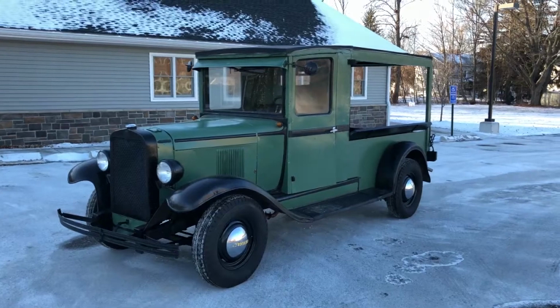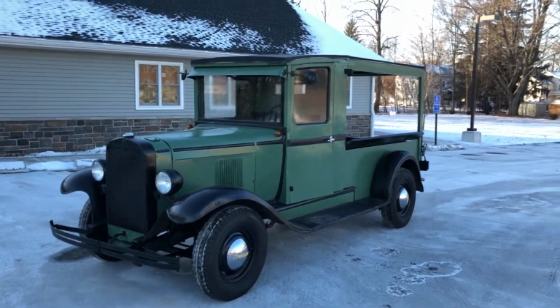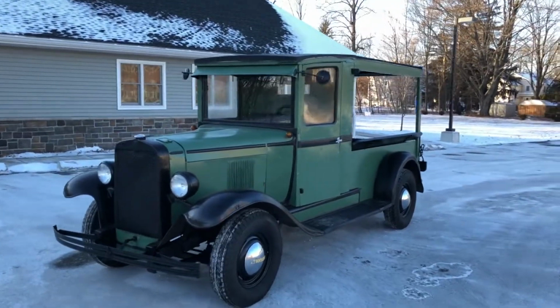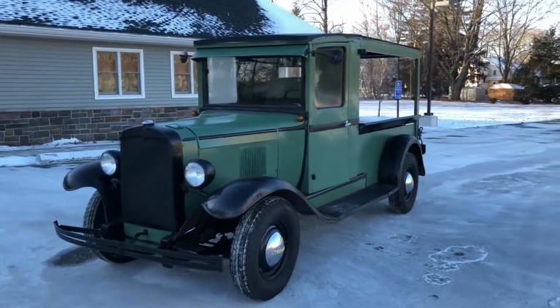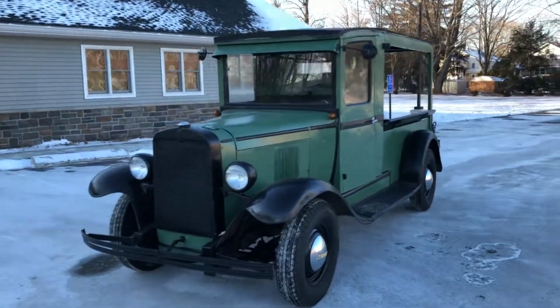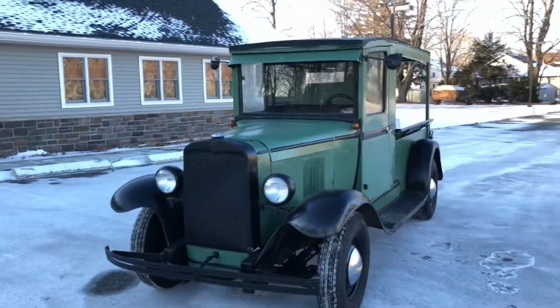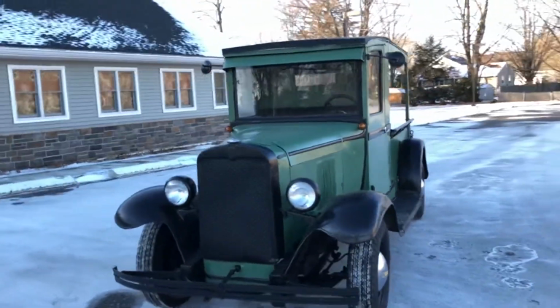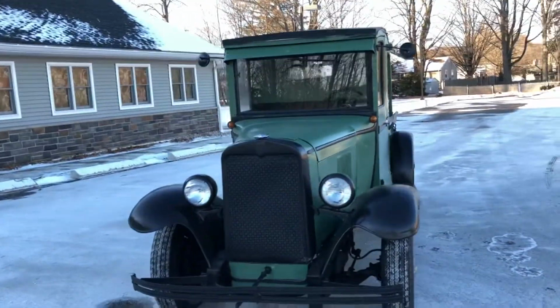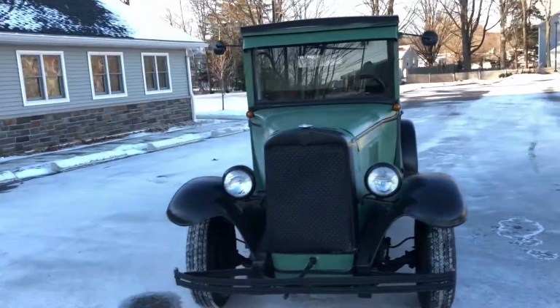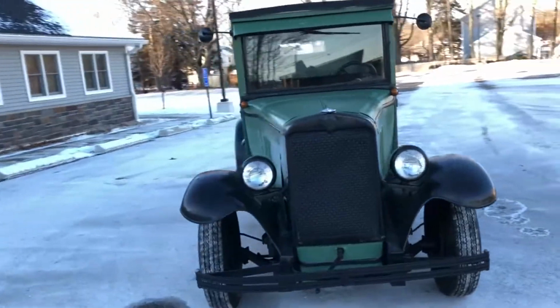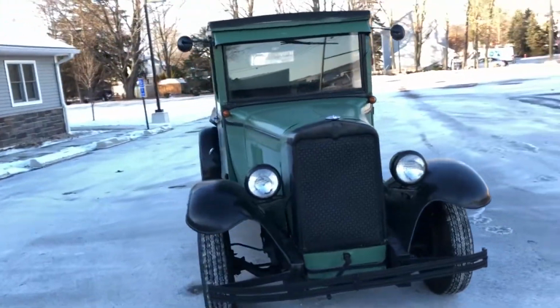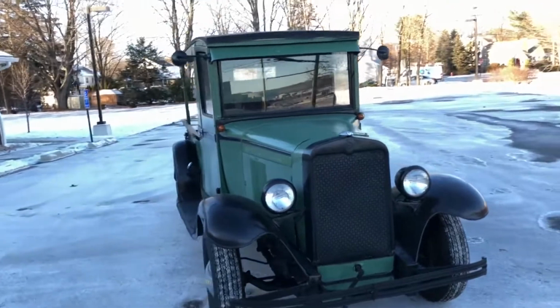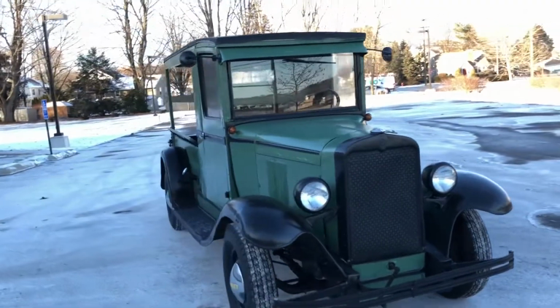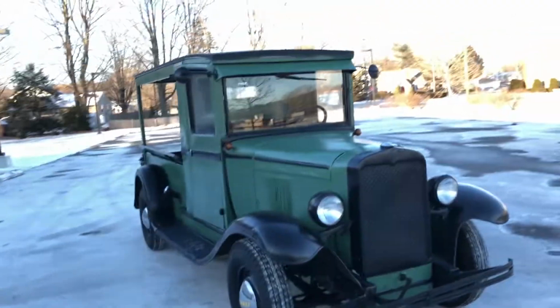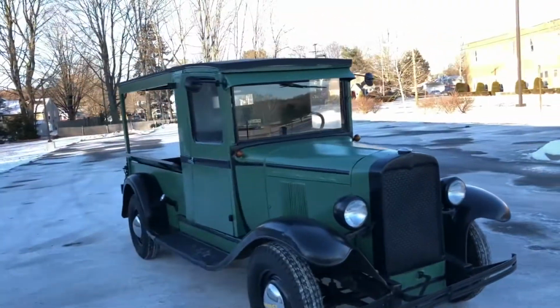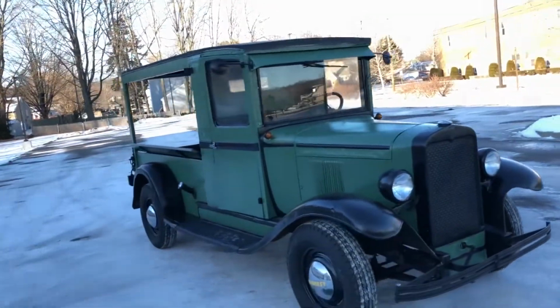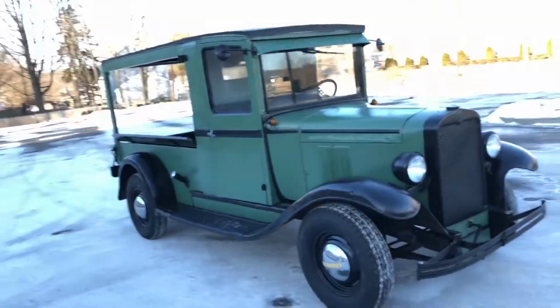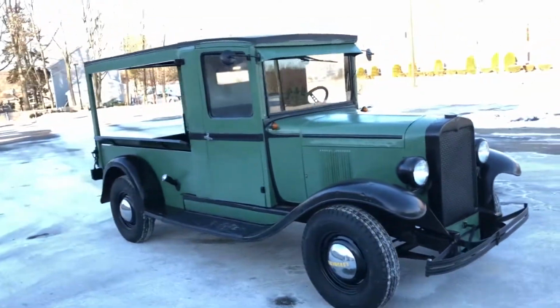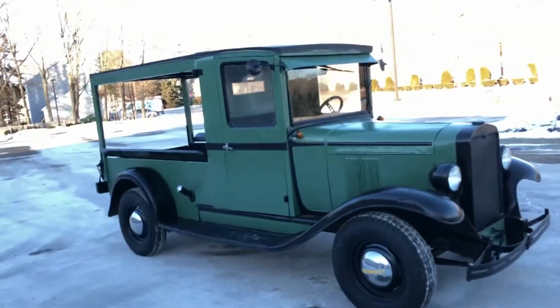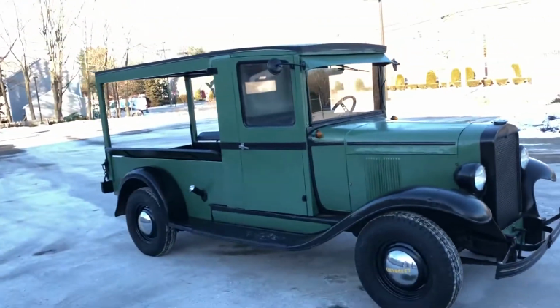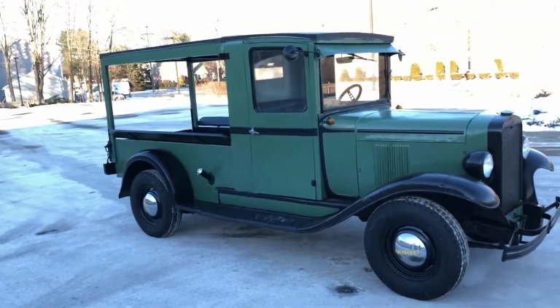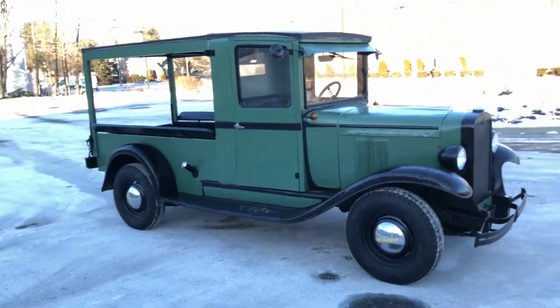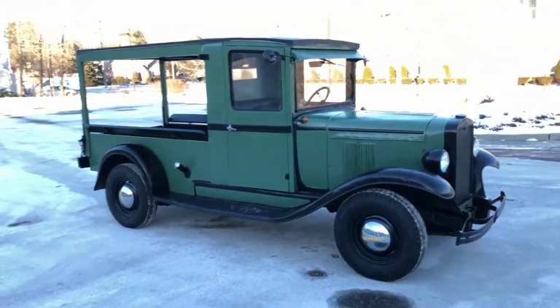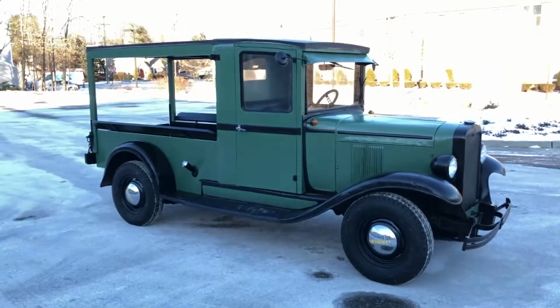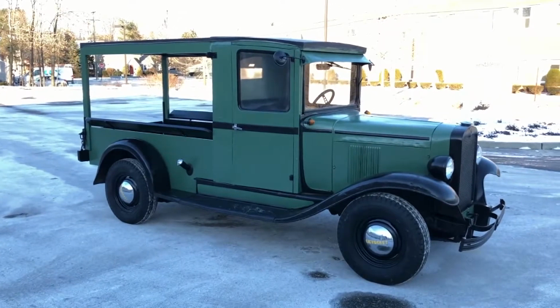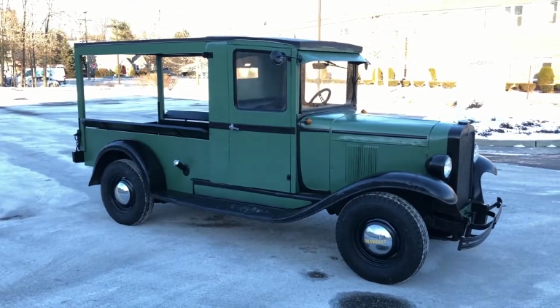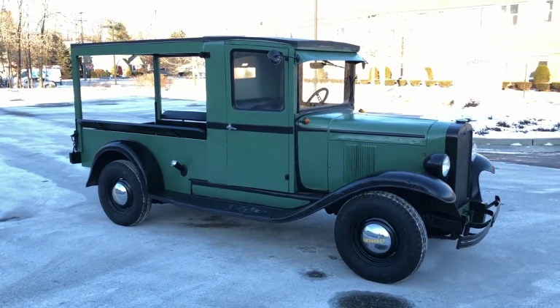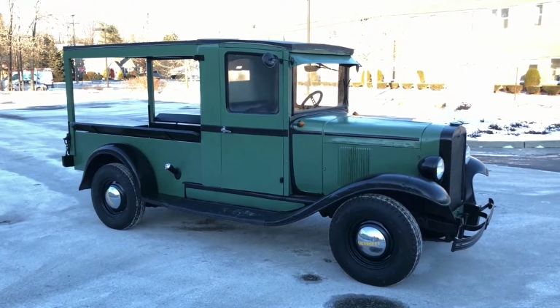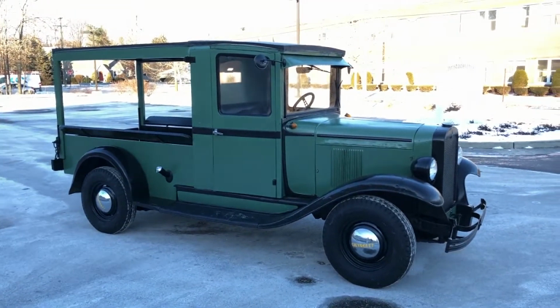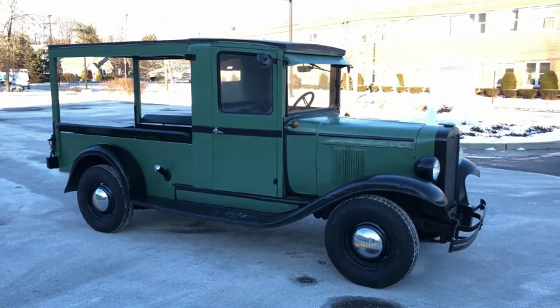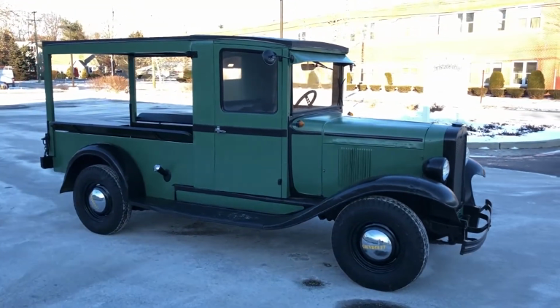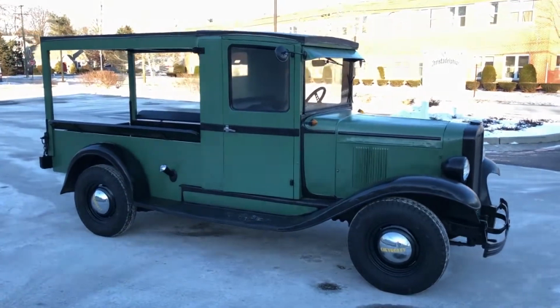Hey guys, this is my 1929 Chevy Canopy Express. This is a cool little truck. This is the first six-cylinder Chevy pickup truck ever made. Chevy marketed it as 'six for the price of four,' I believe was their slogan at the time.